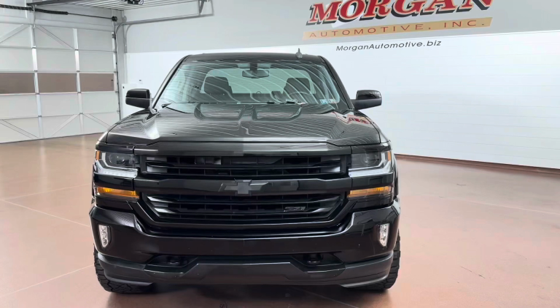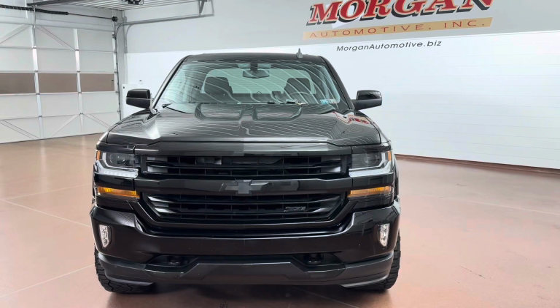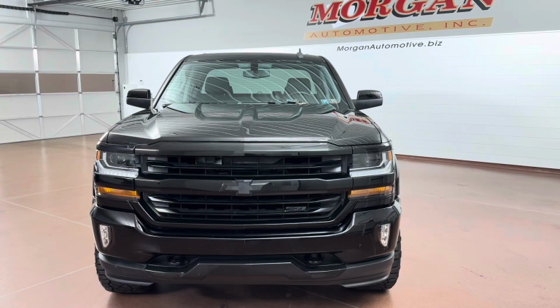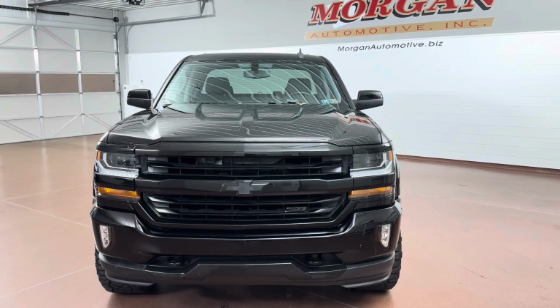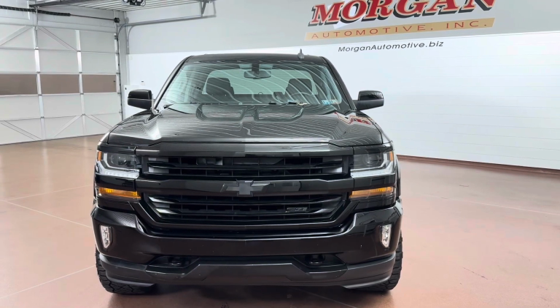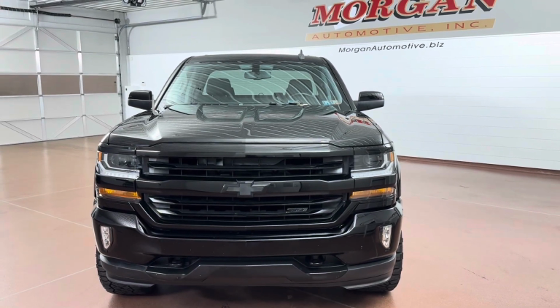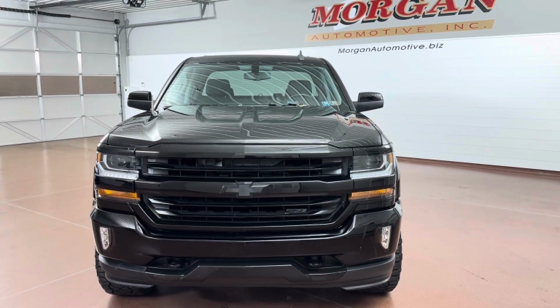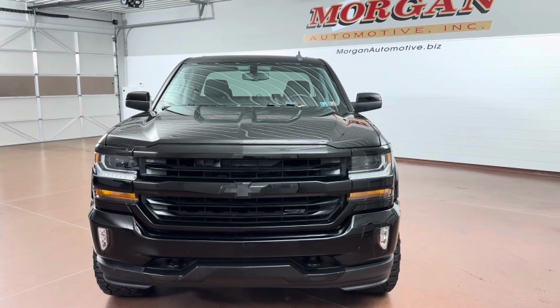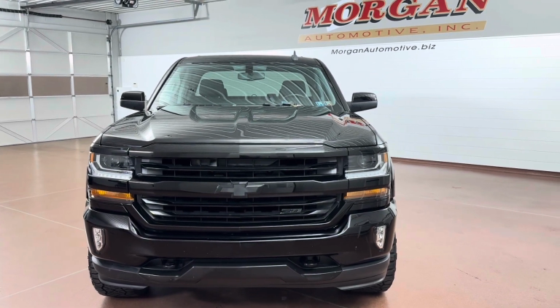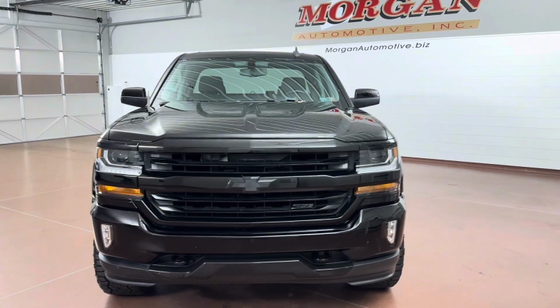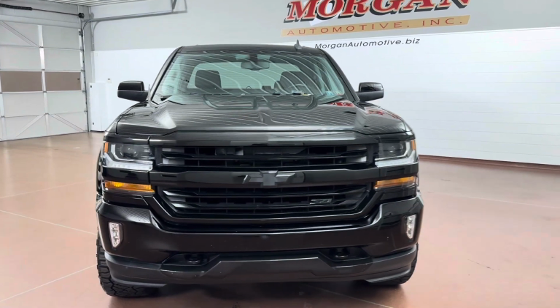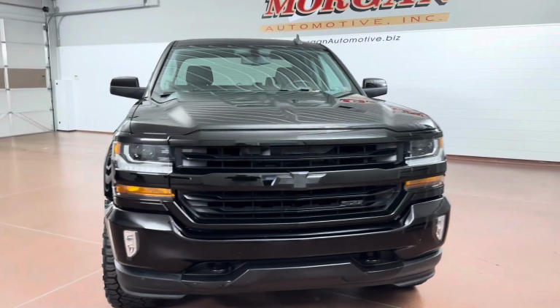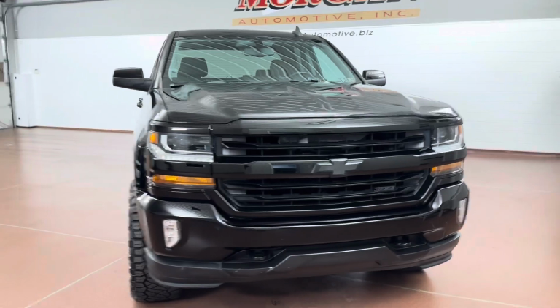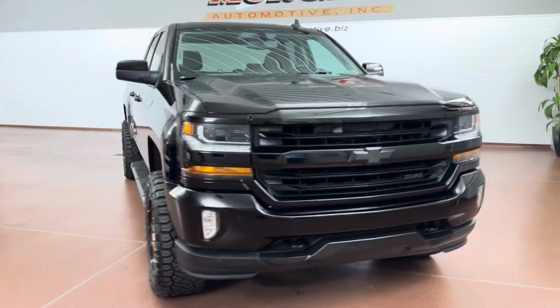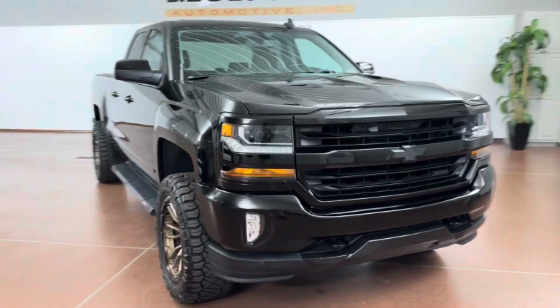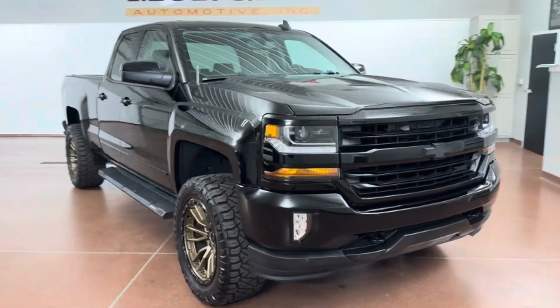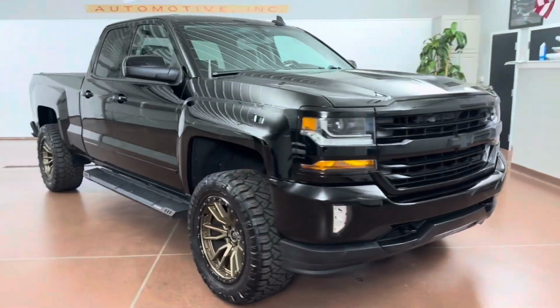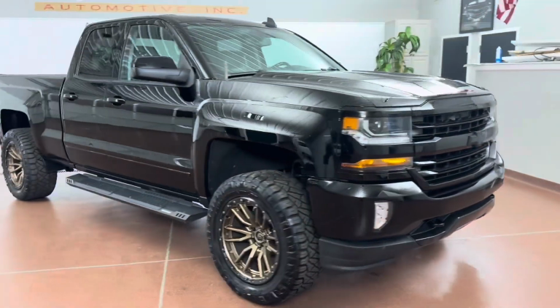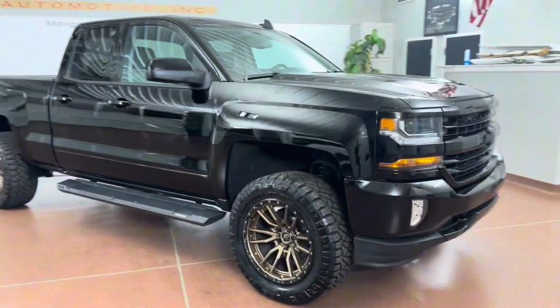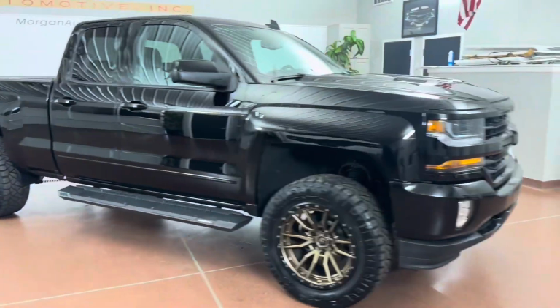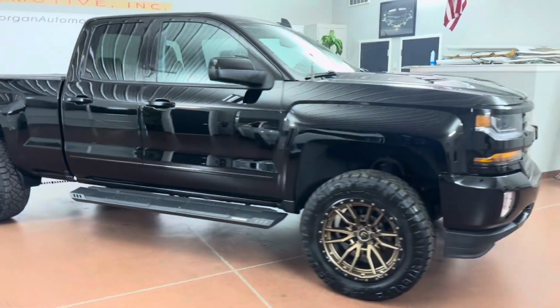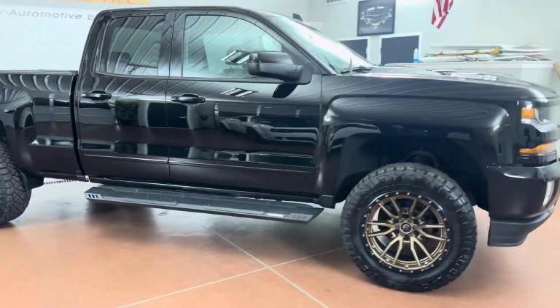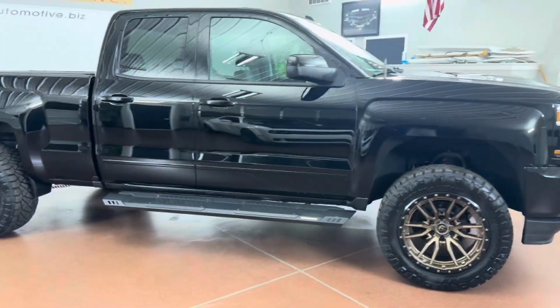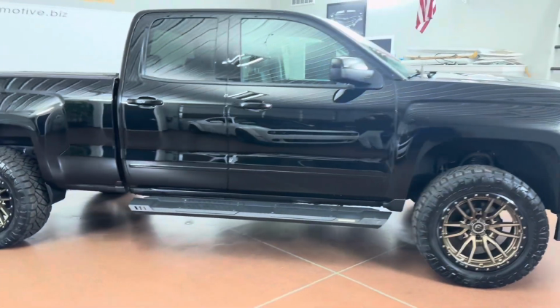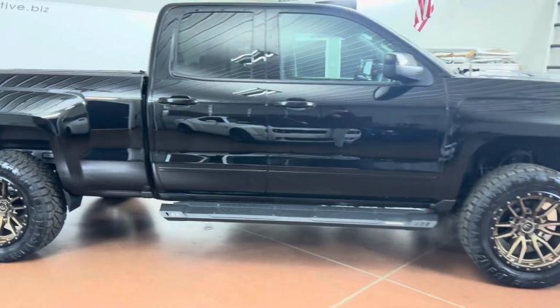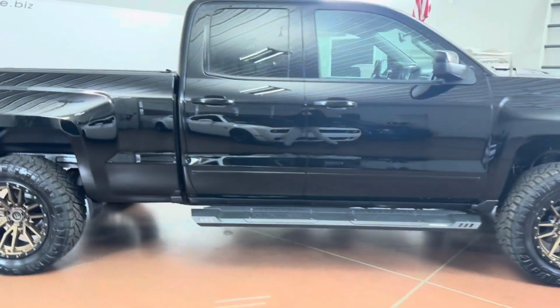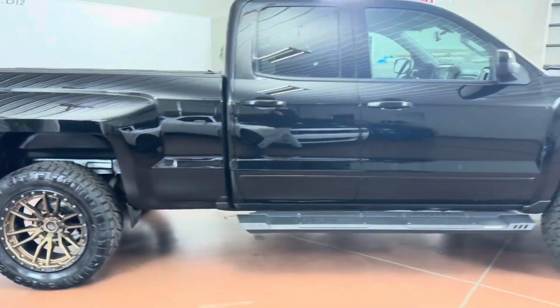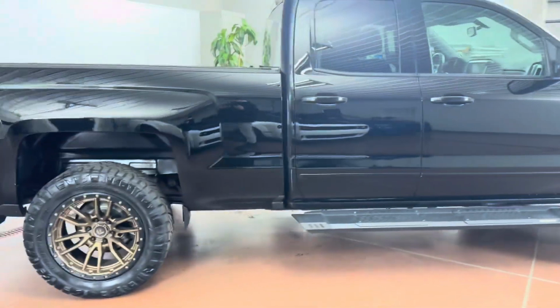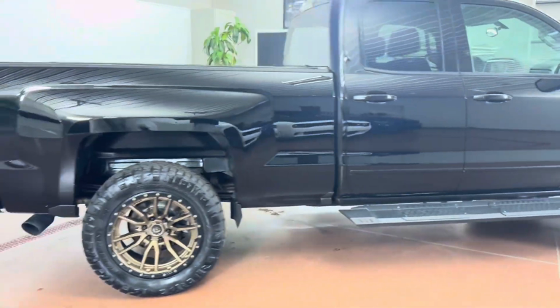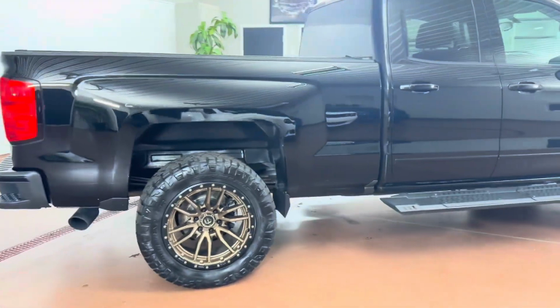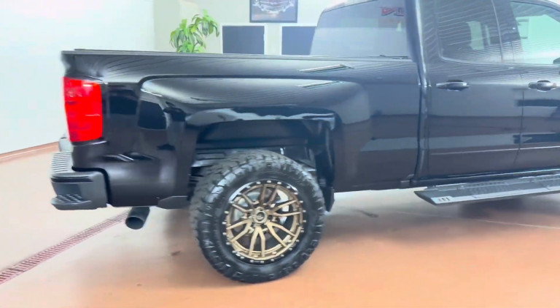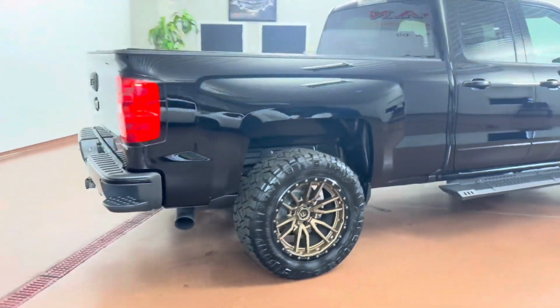How's it going everyone? Dylan here with Morgan Automotive. Today we have this 2016 Chevrolet Silverado 1500 LT double cab with 2LT four-wheel drive. This vehicle has a clean Carfax, great service history, and was just fully serviced here at the dealership.